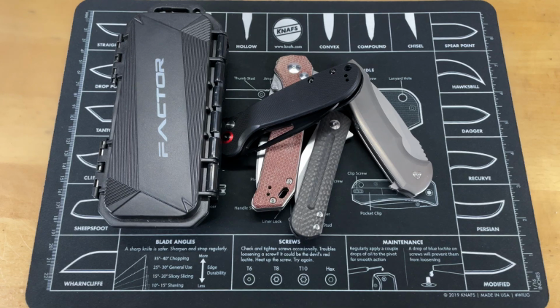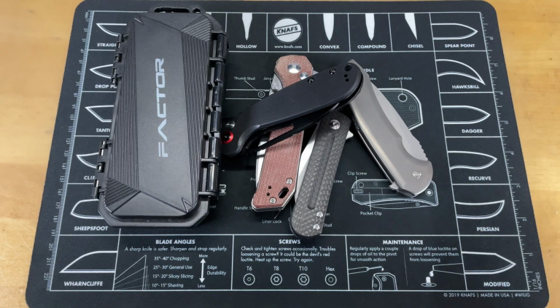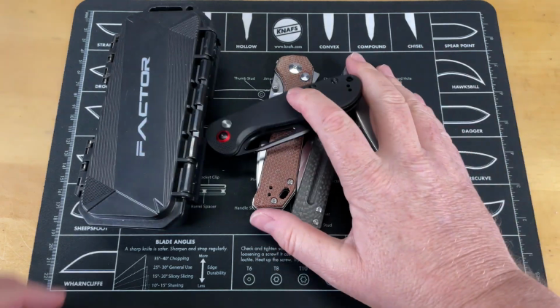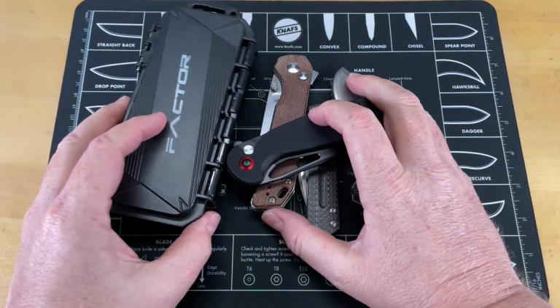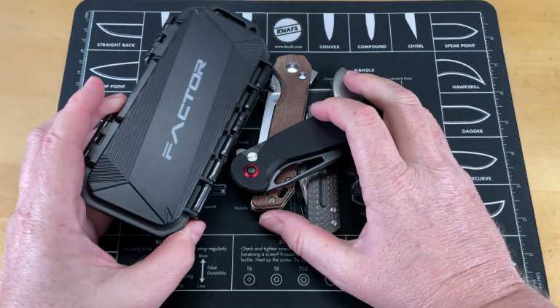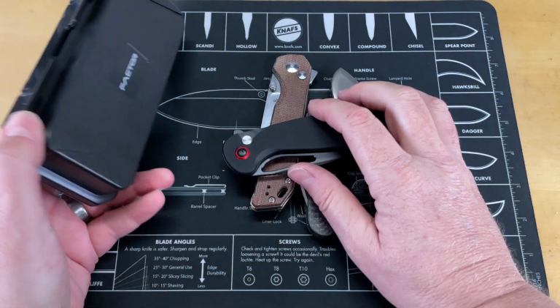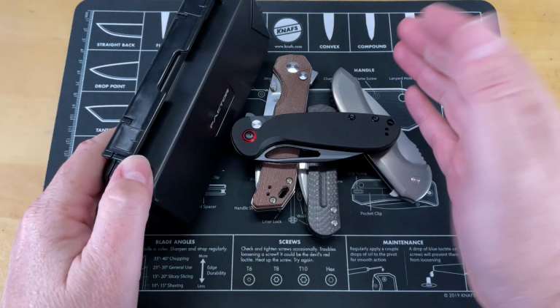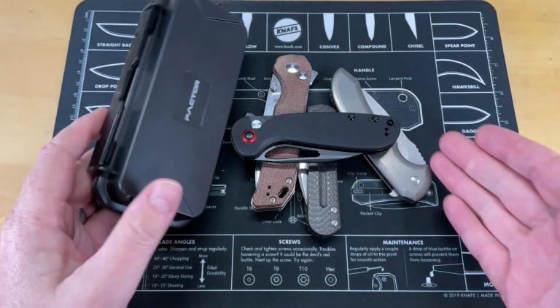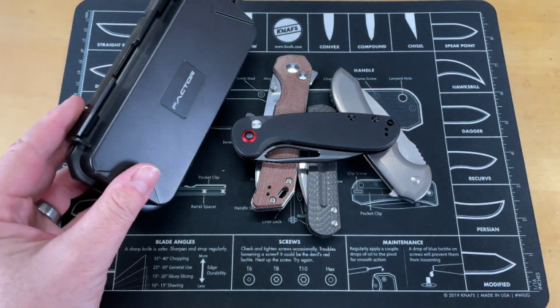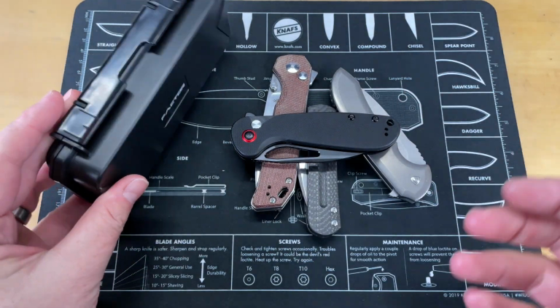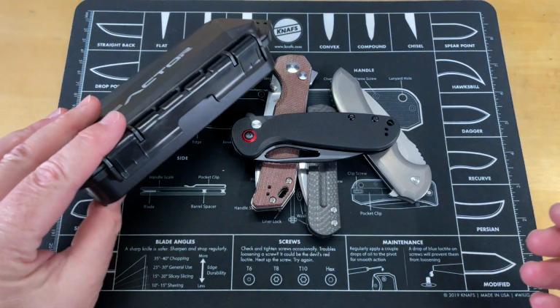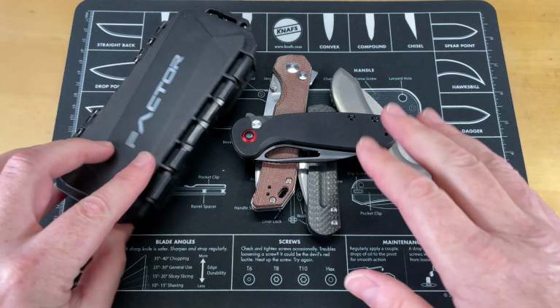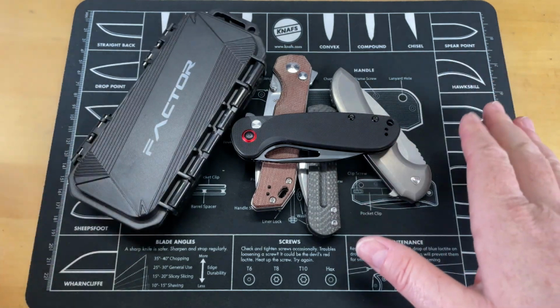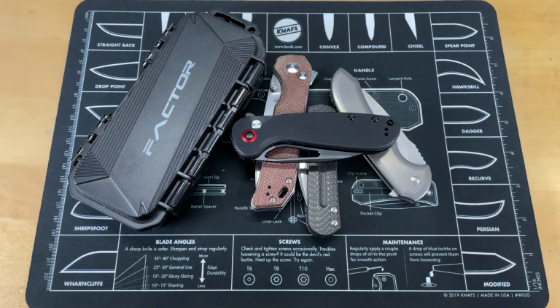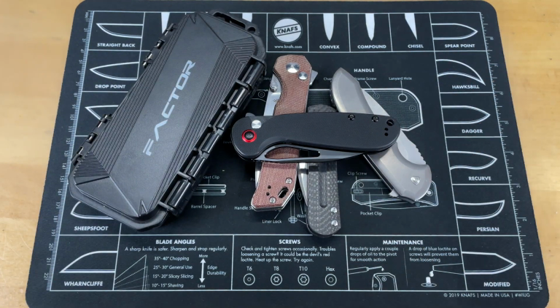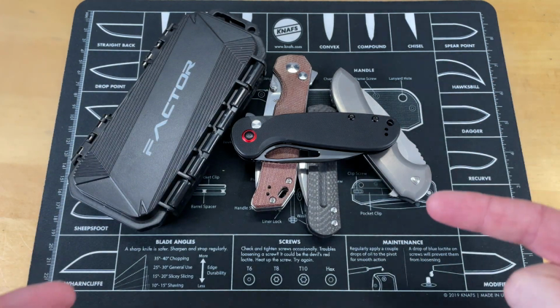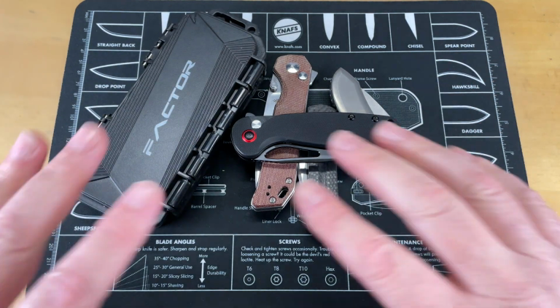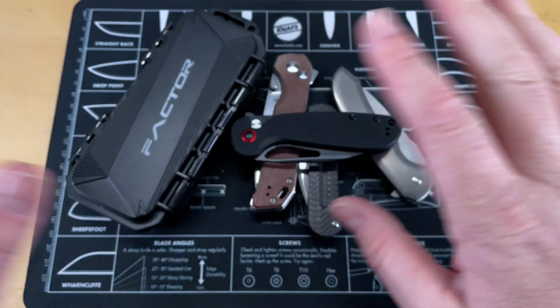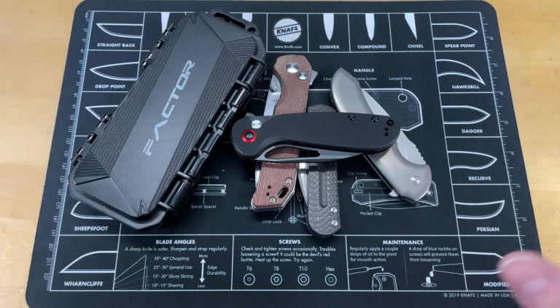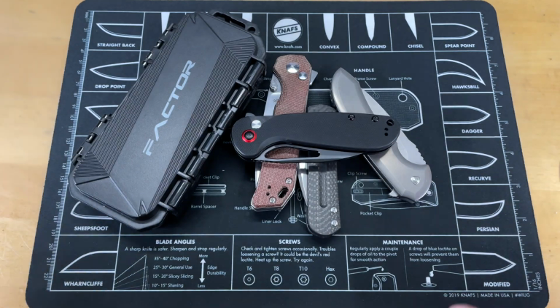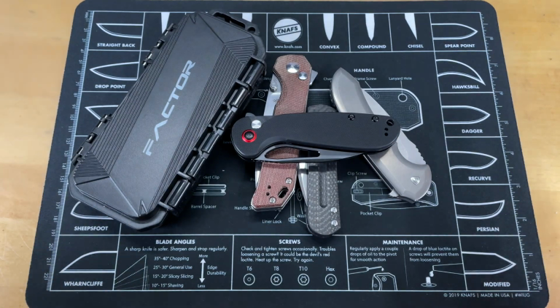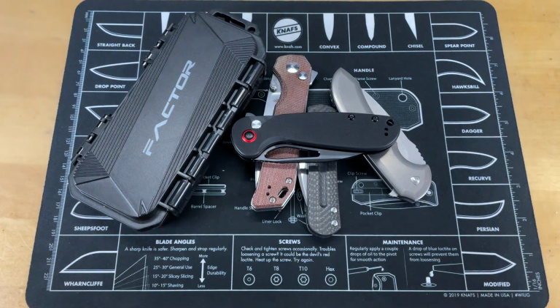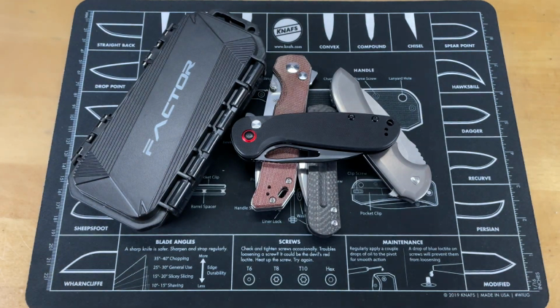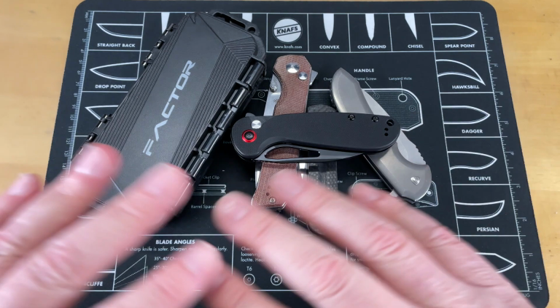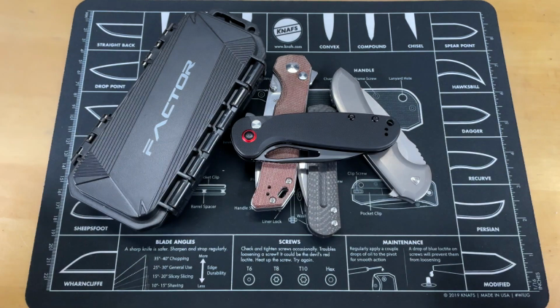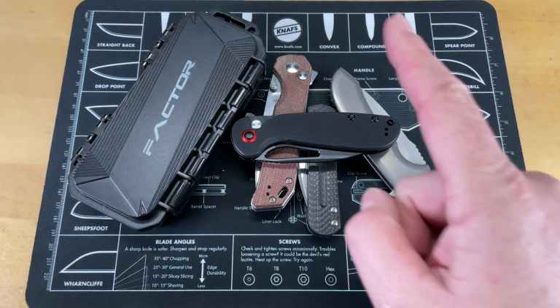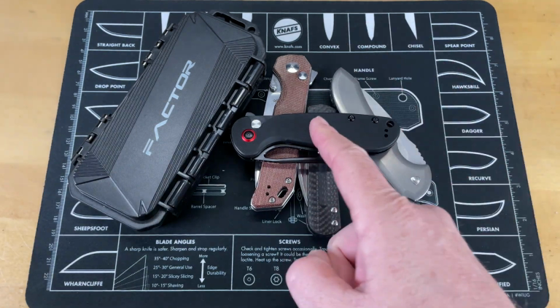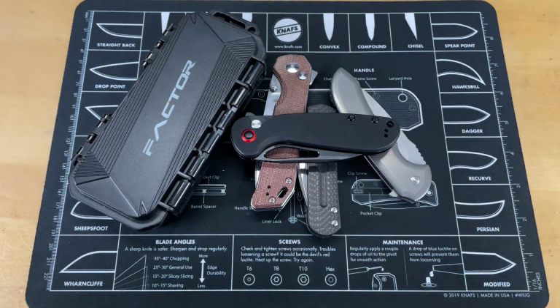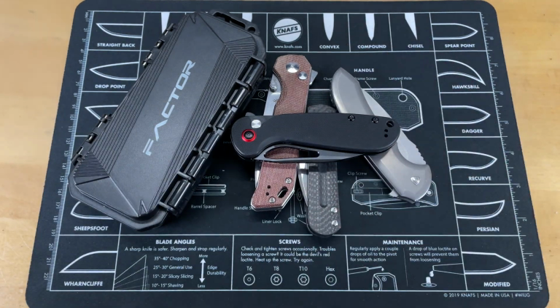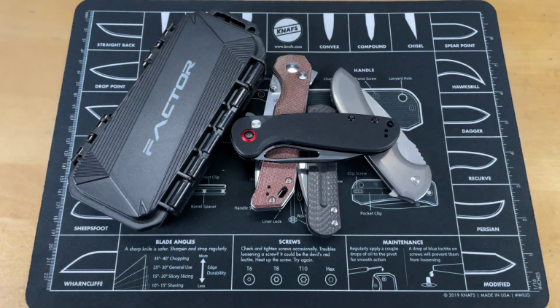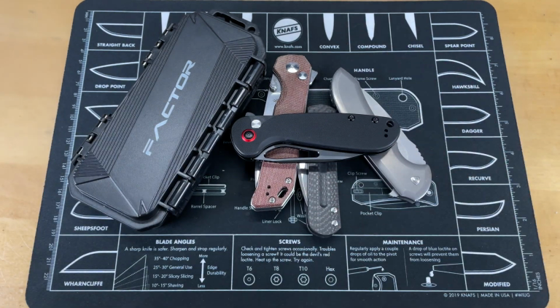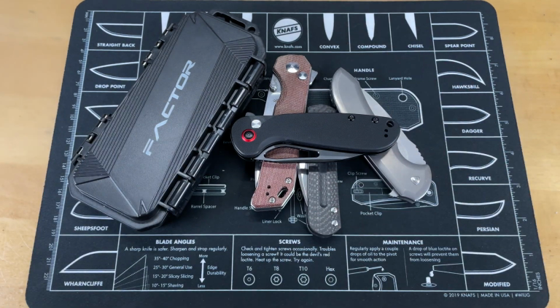What are we looking at today? We are going to look at my contenders for Knife of the Year. You can see most of them here, so we're going to get them out of the way. We're going to not look at them in any specific order. We're just going to pull them up, probably start with this one, the CJRB Lago.